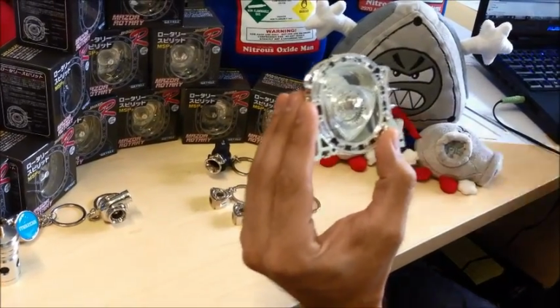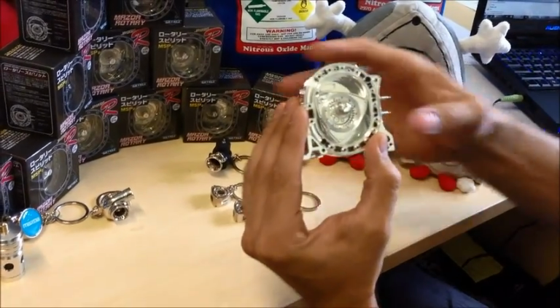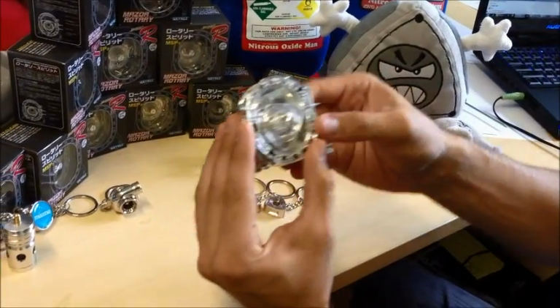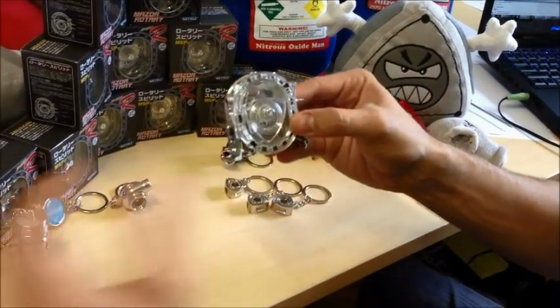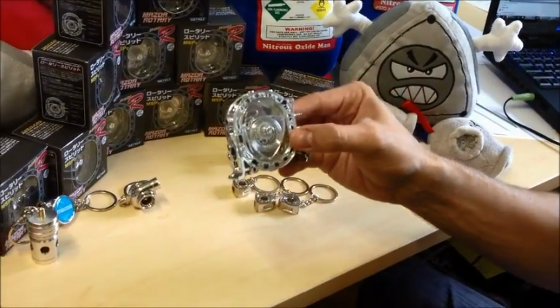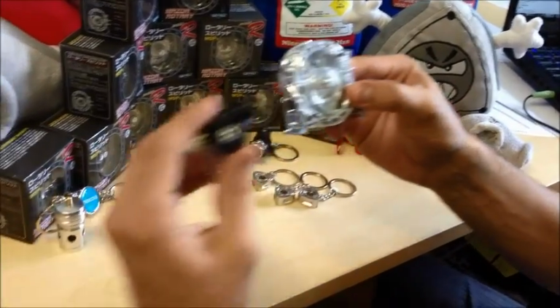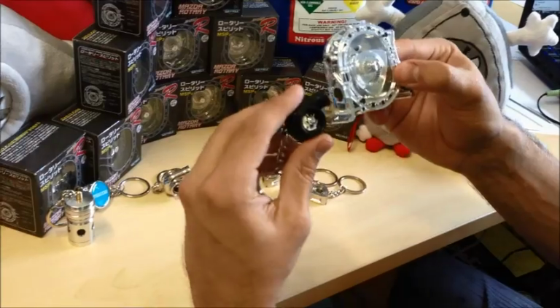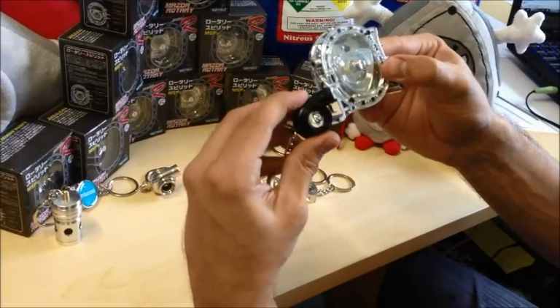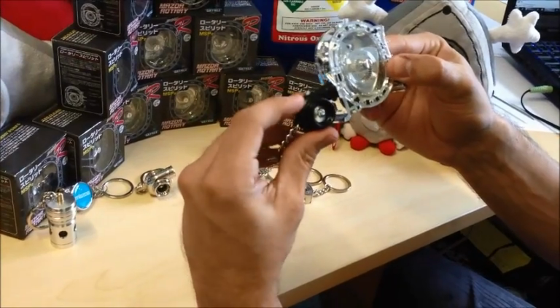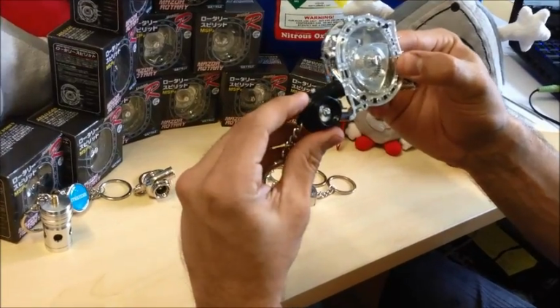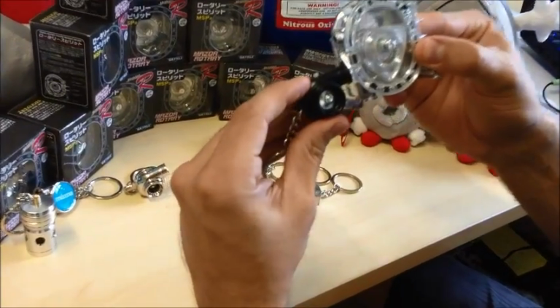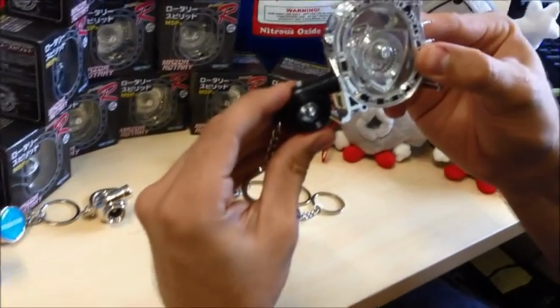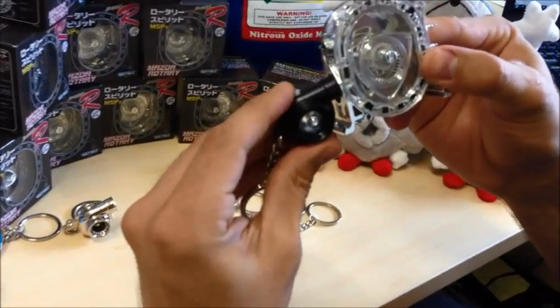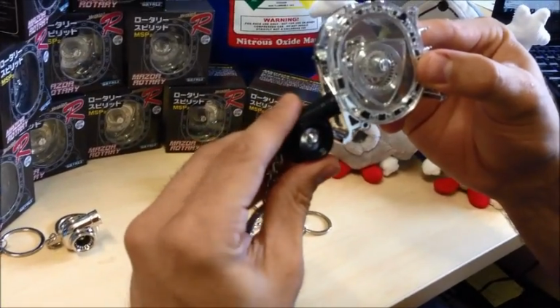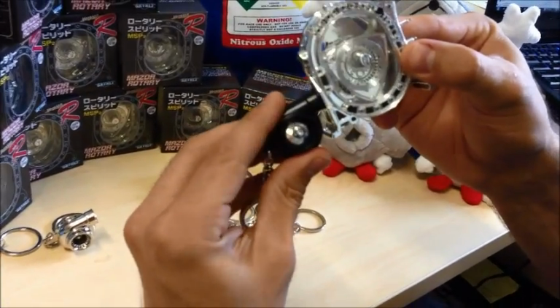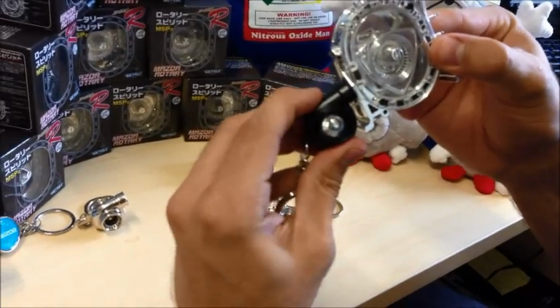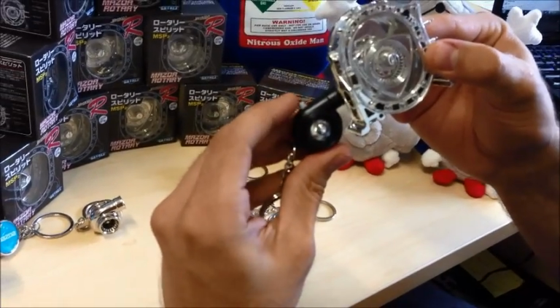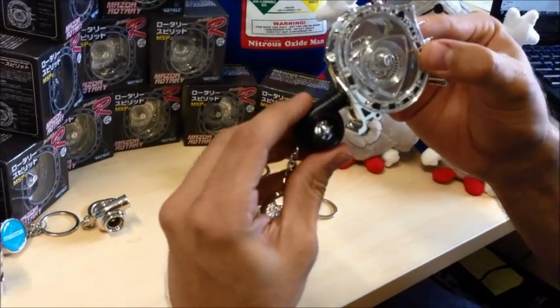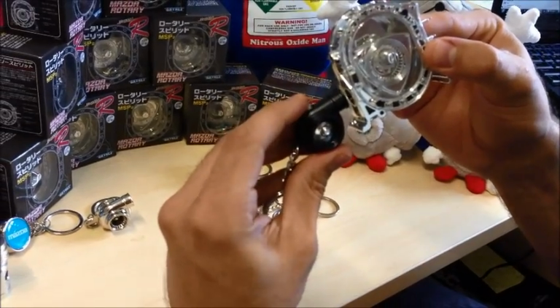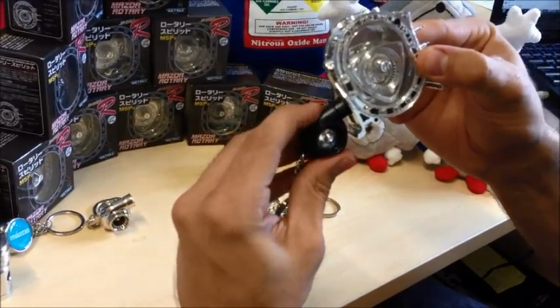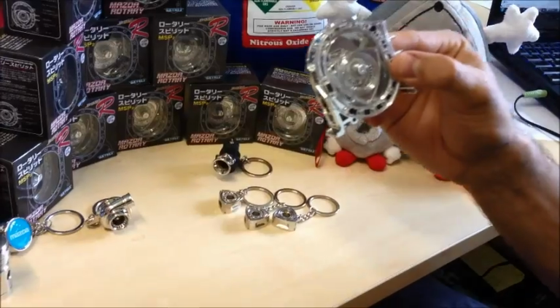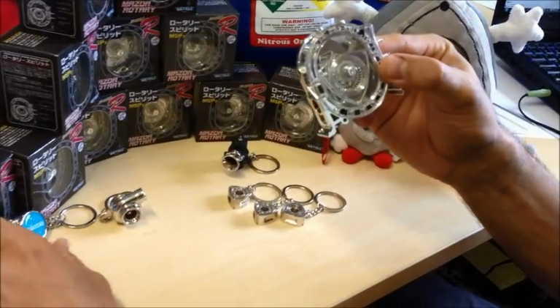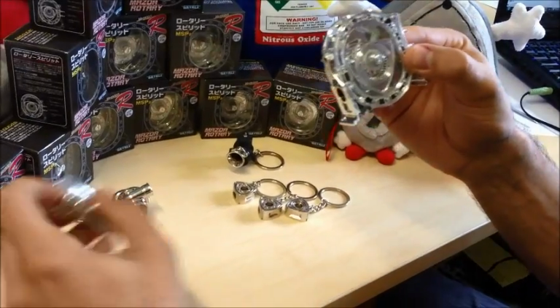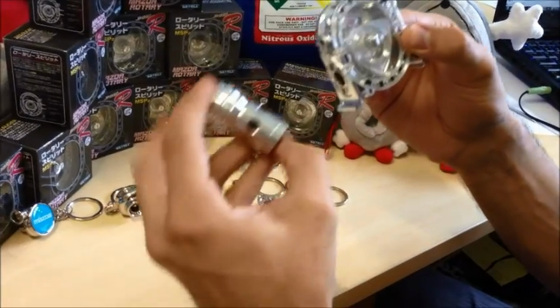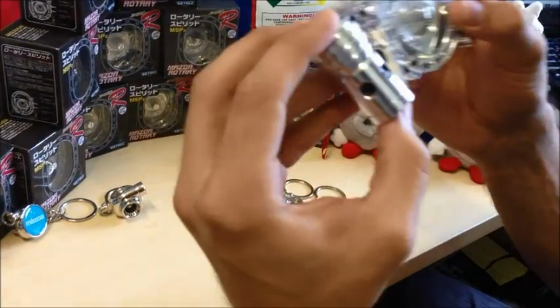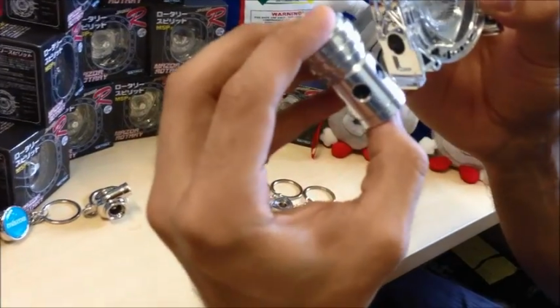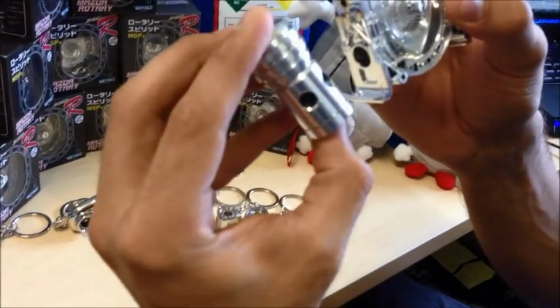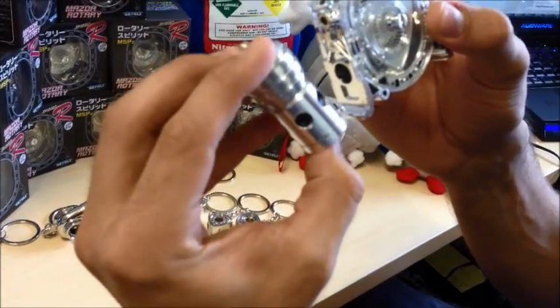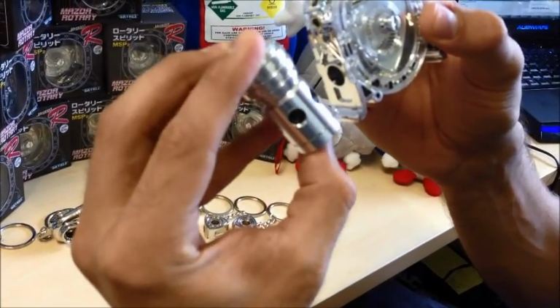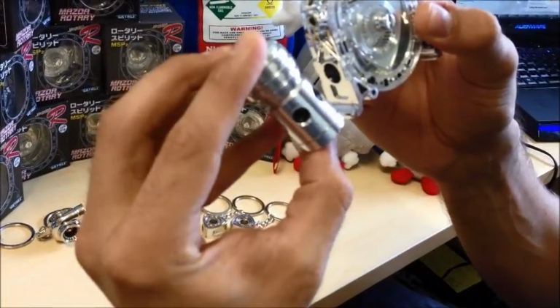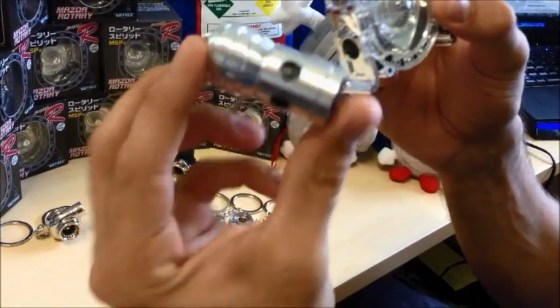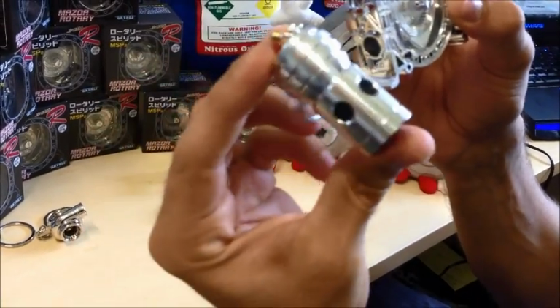And of course, we can turbo charge it — a little micro turbo charger. It spins electric. And, a little blow valve.